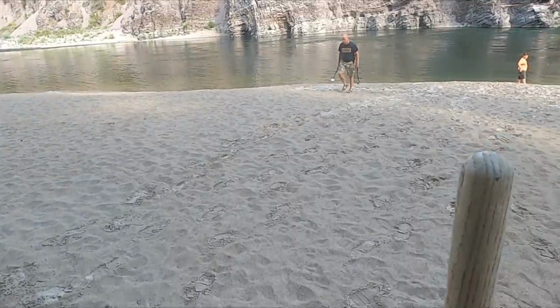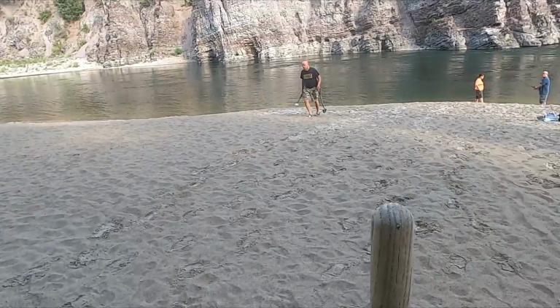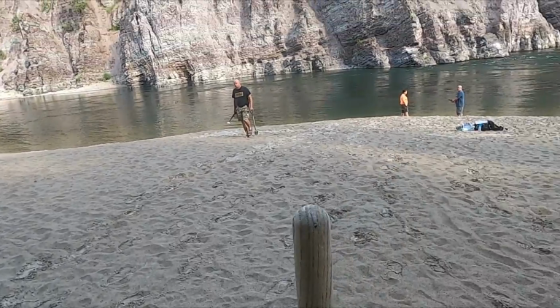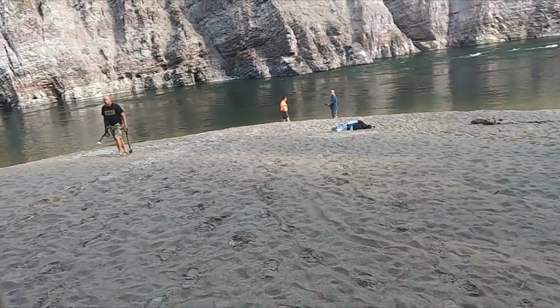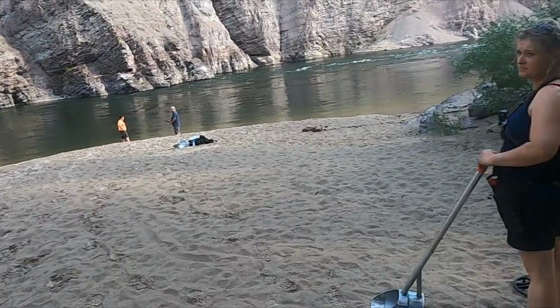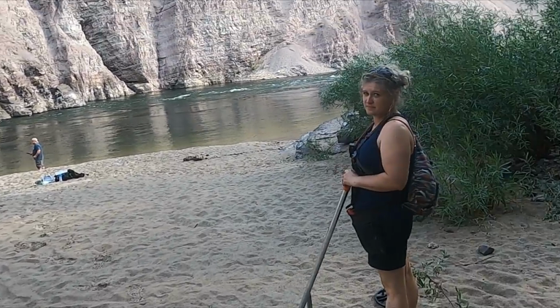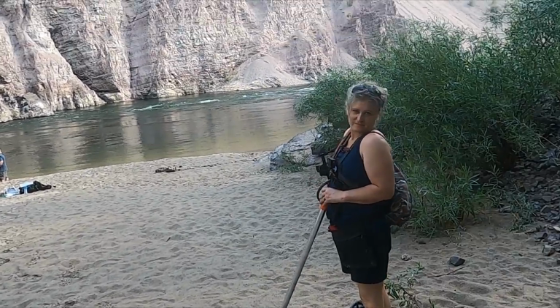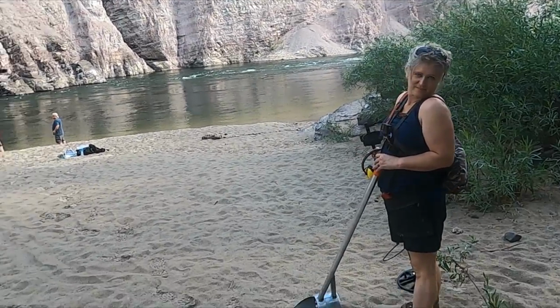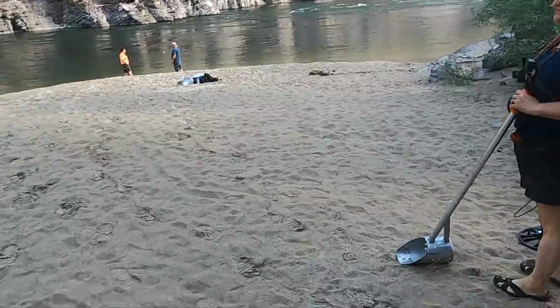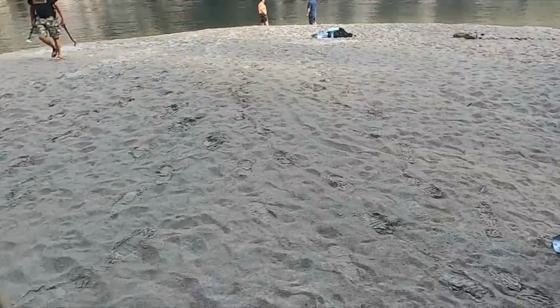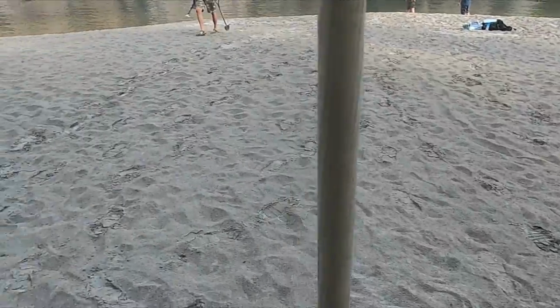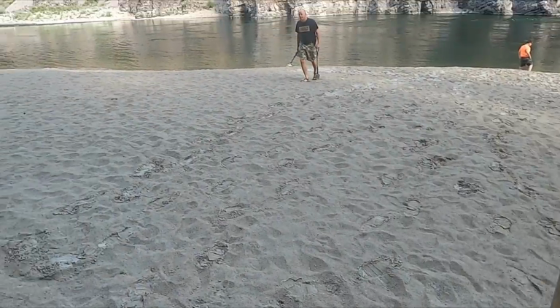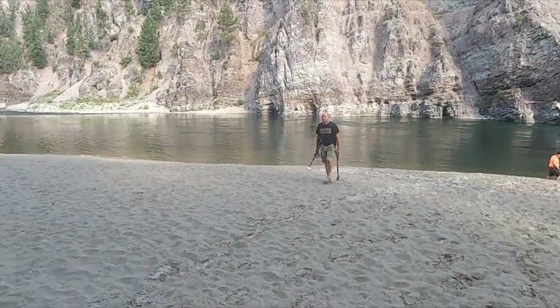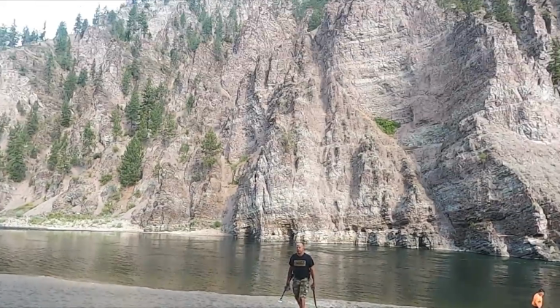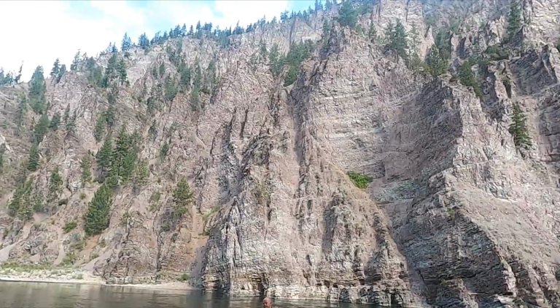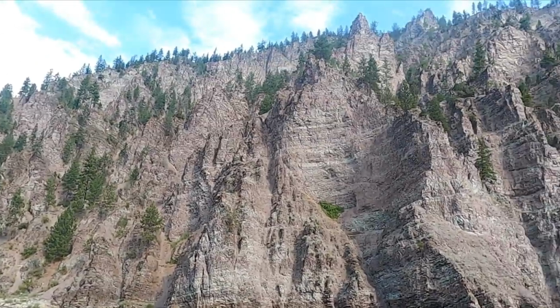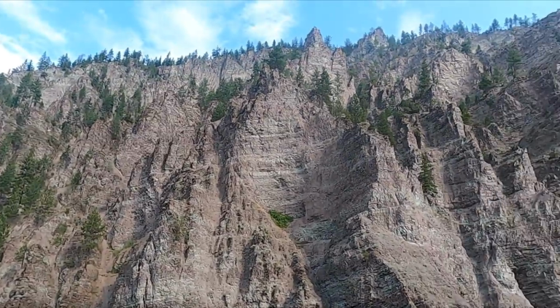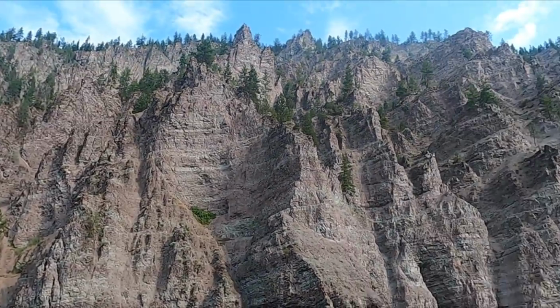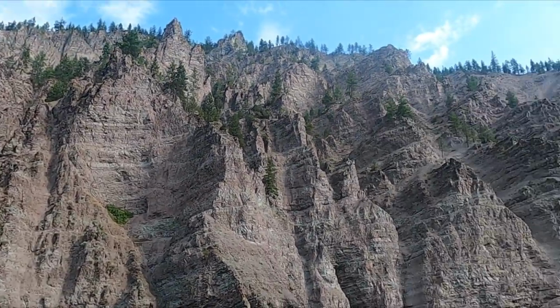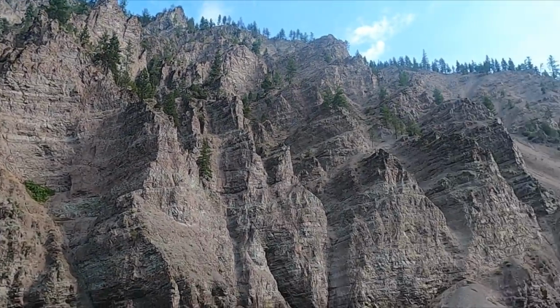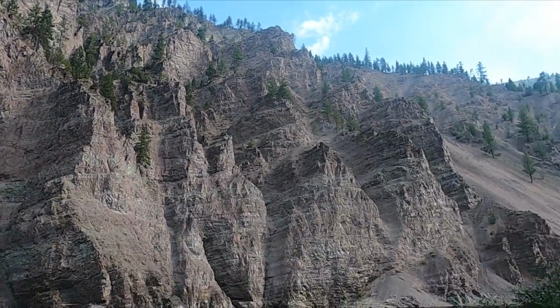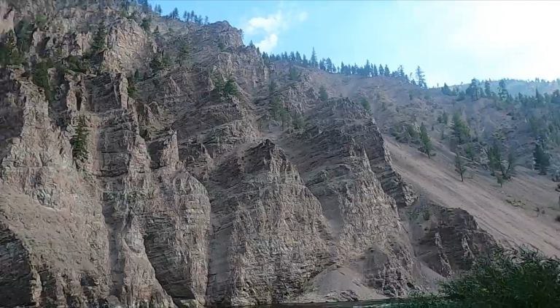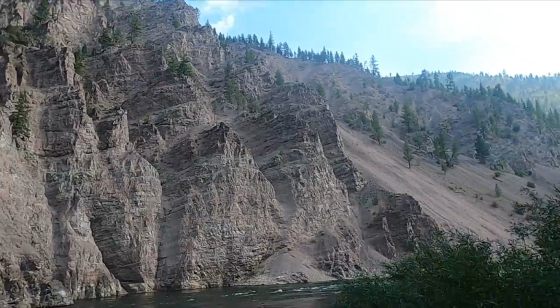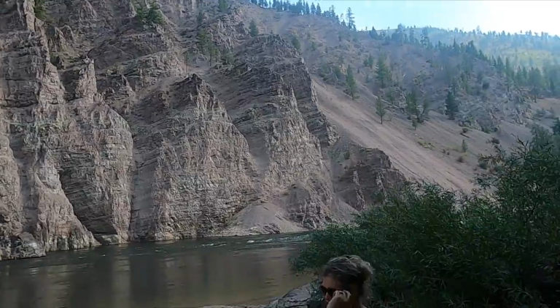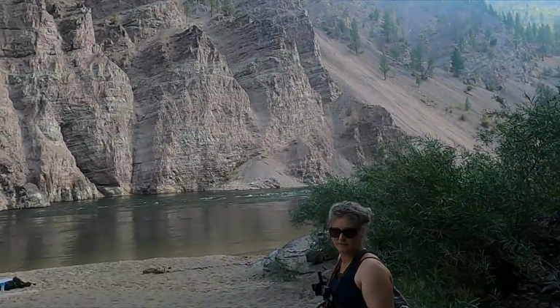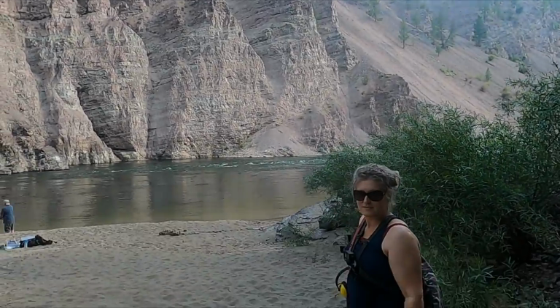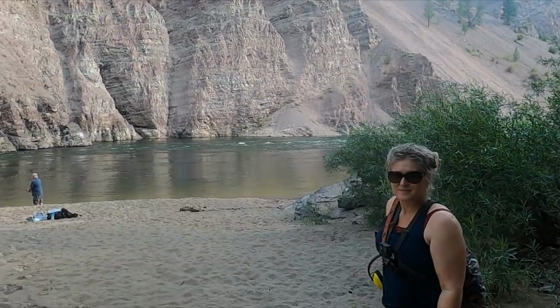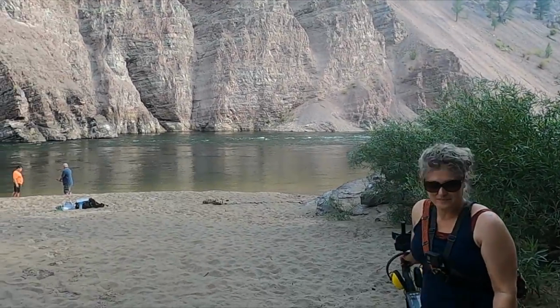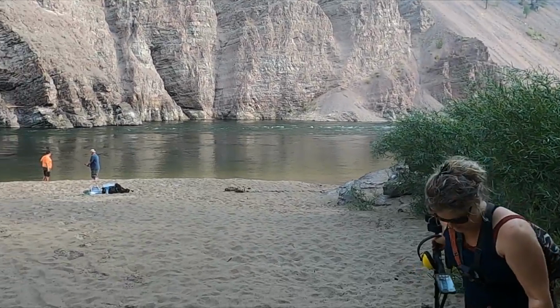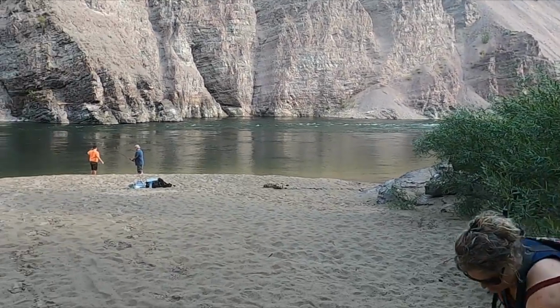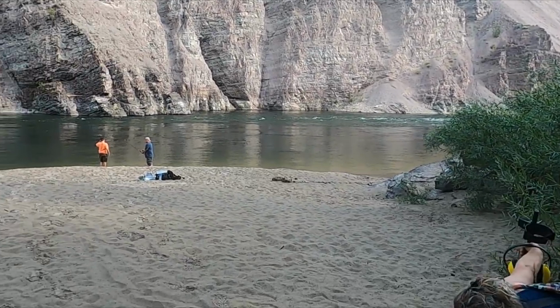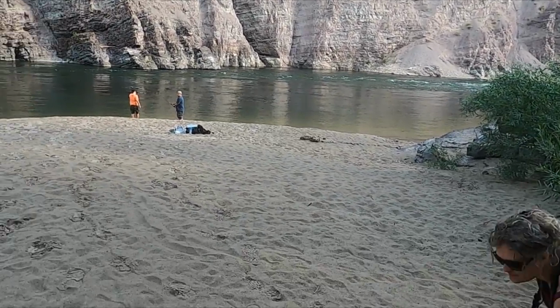I'm with Brad and my wife at this little river beach. Awesome canyon. Let's get some gold!